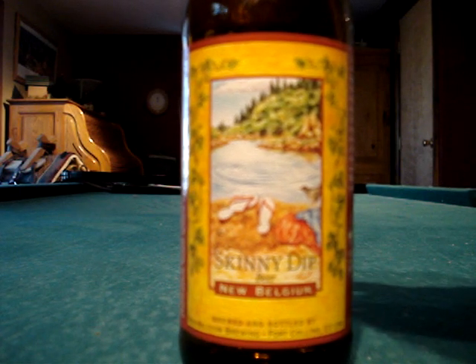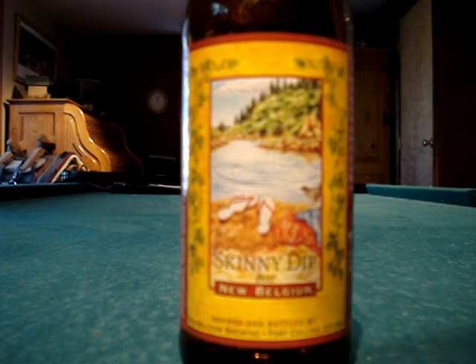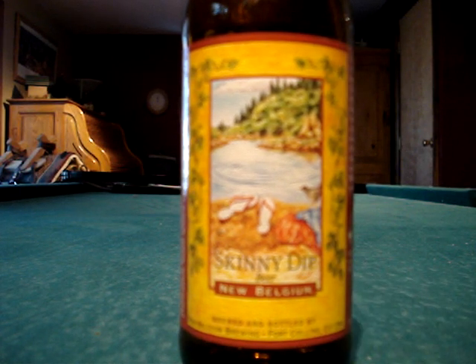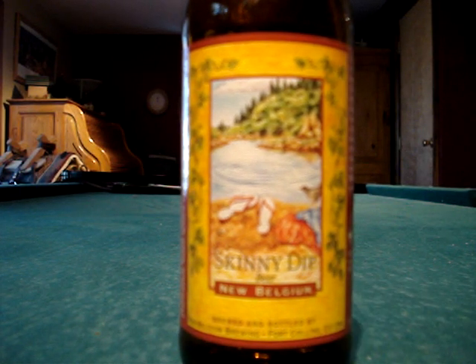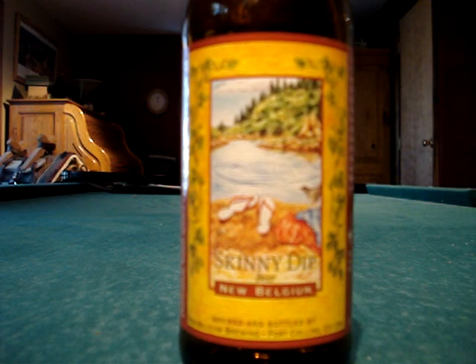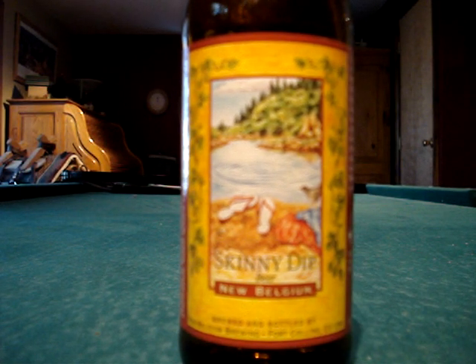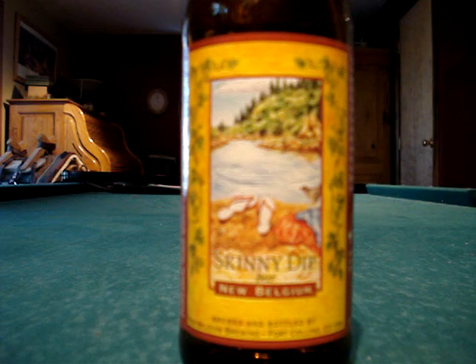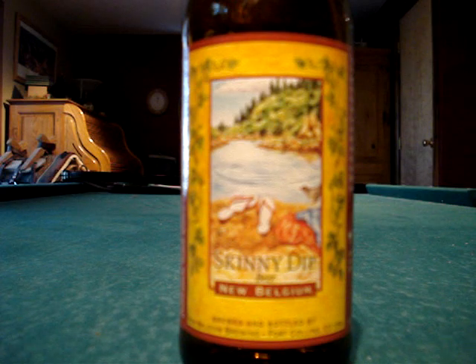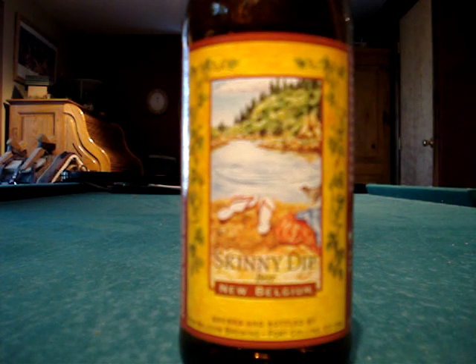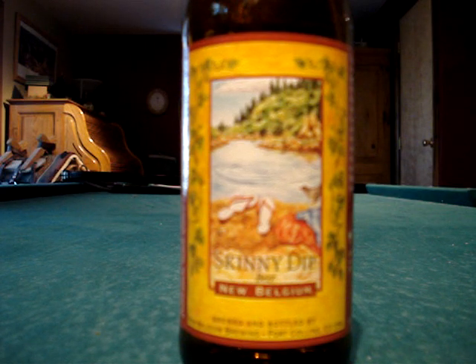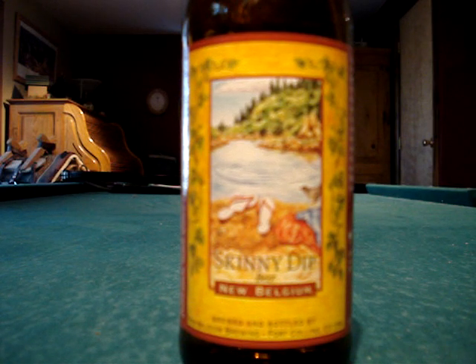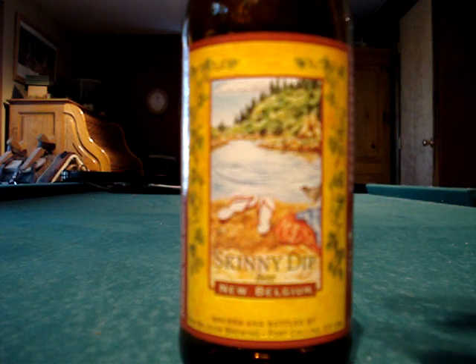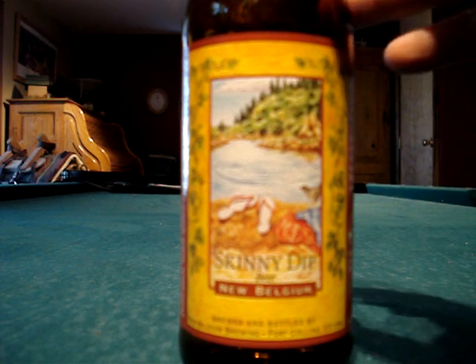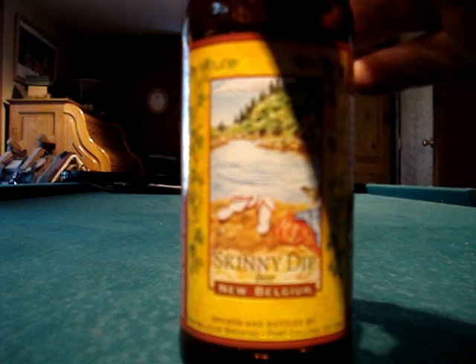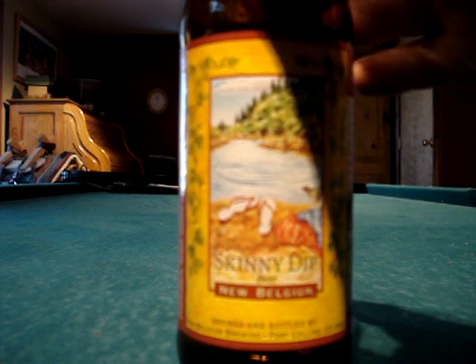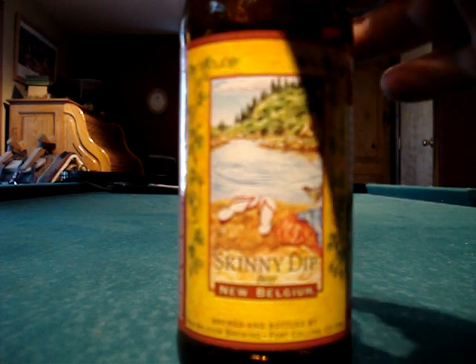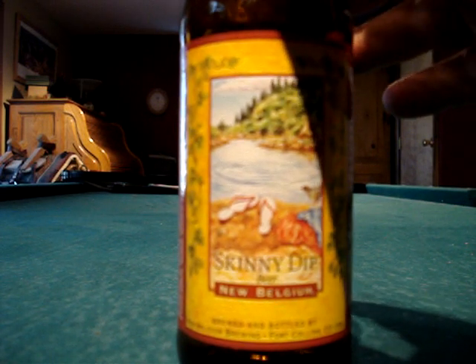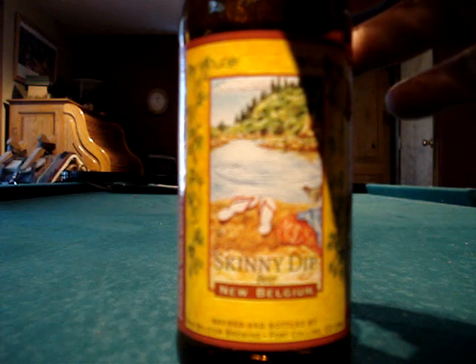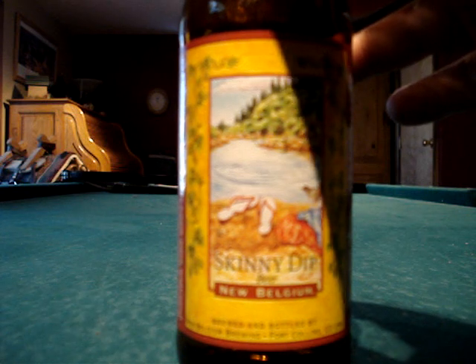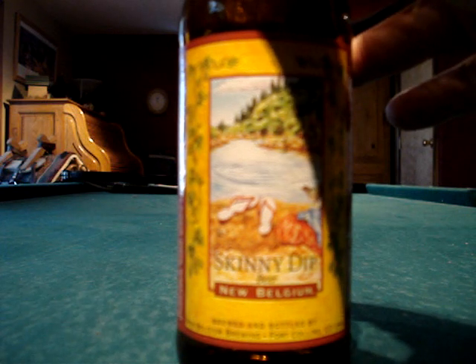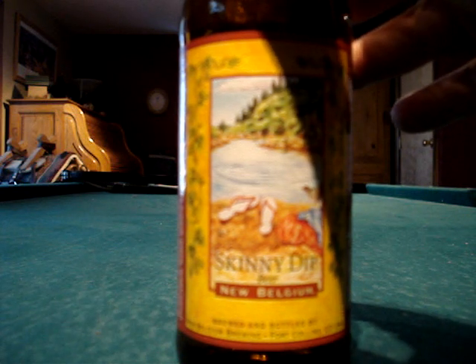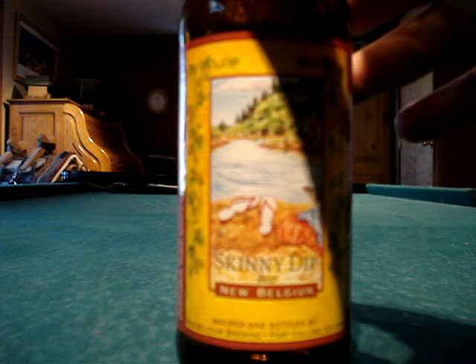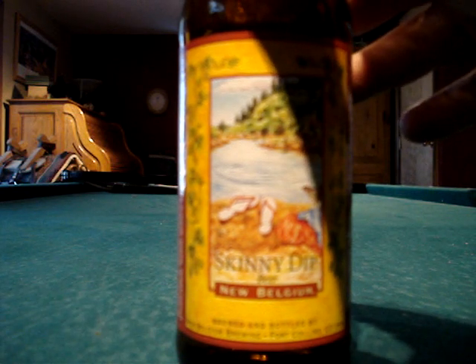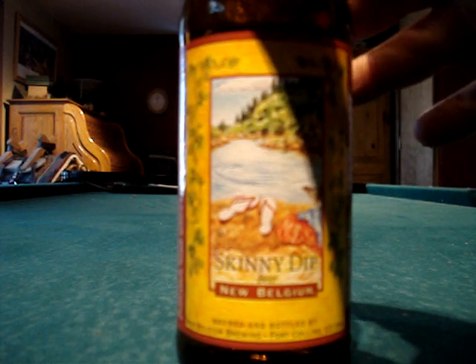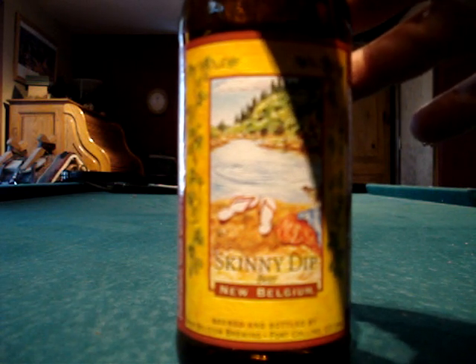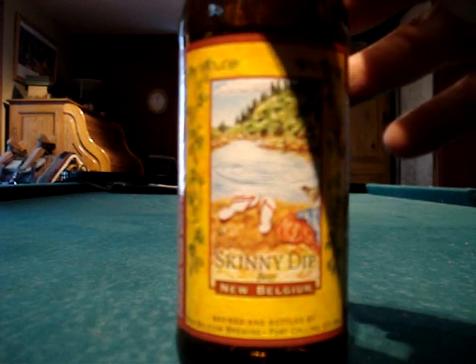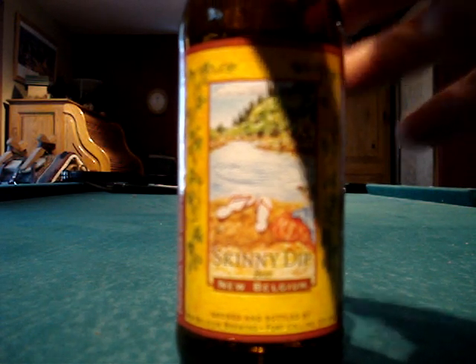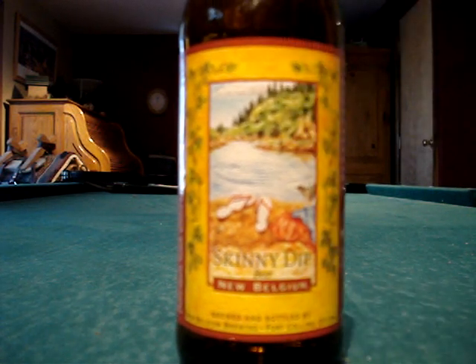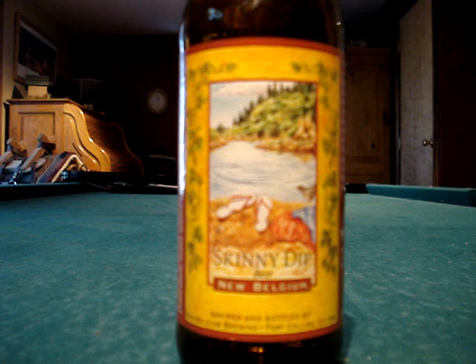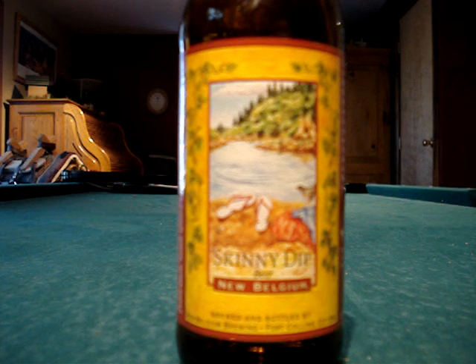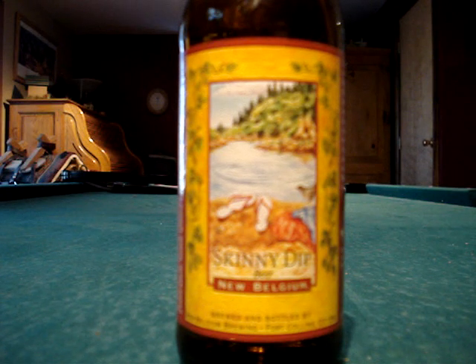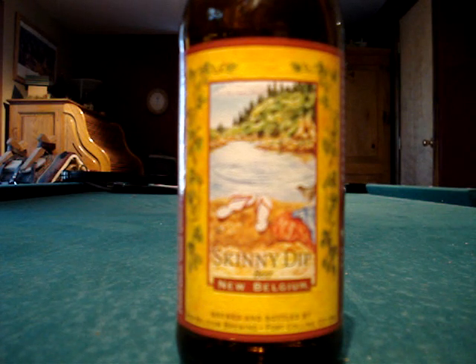It is hoppier and it is a warm weather beer, so this is something you don't really want to be drinking in the middle of winter when there's snow on the ground. But this is another good beer from New Belgium out here in the great state of Colorado, so pick you up some Skinny Dip and try it out.